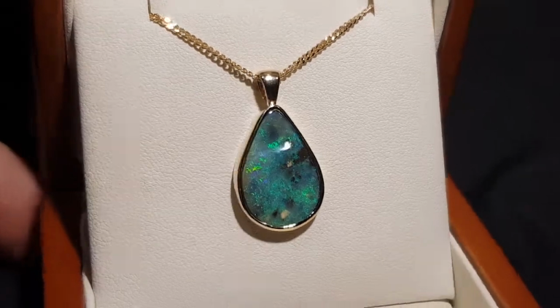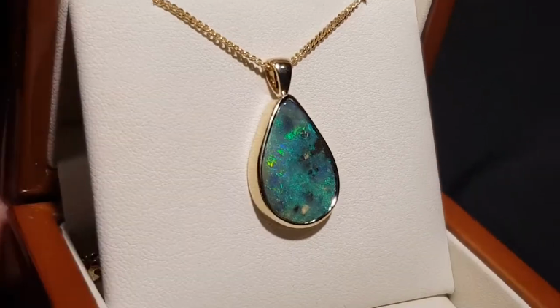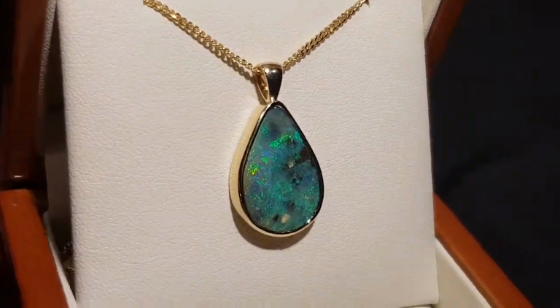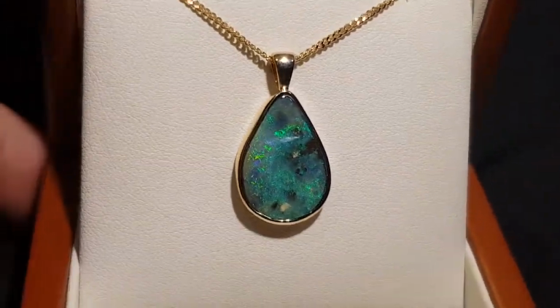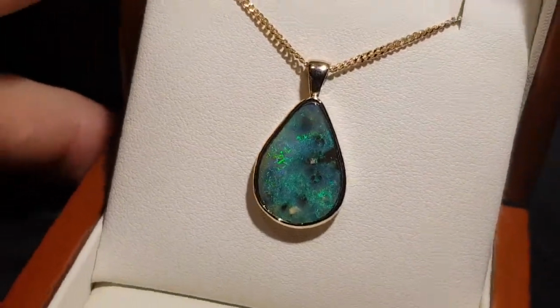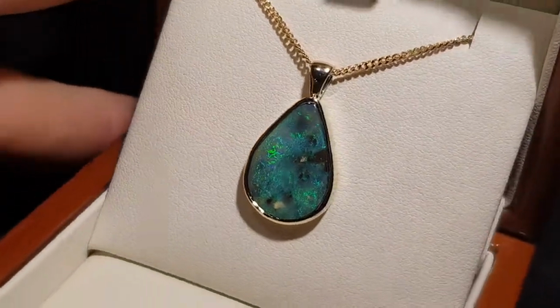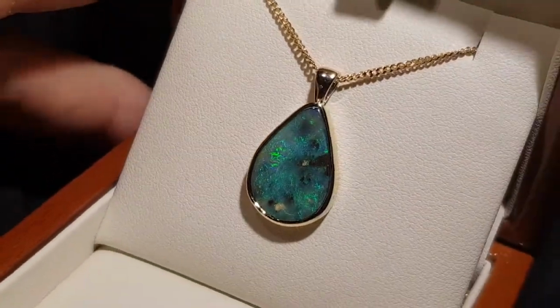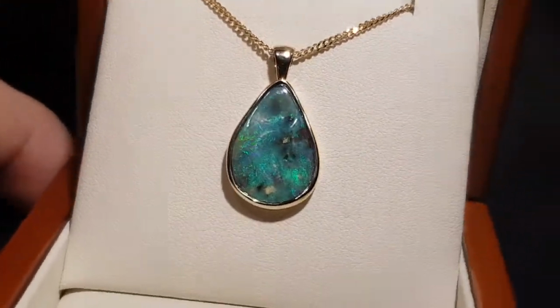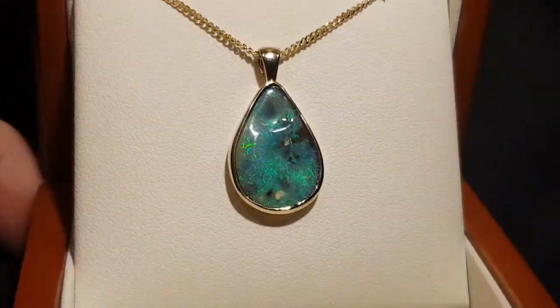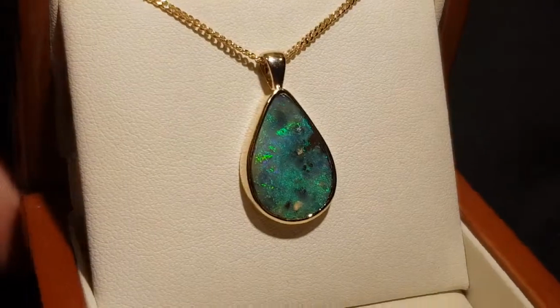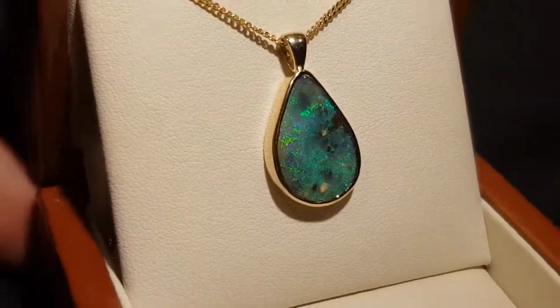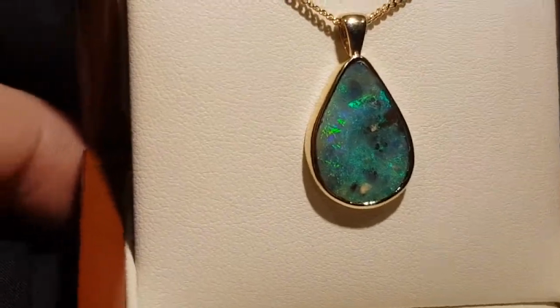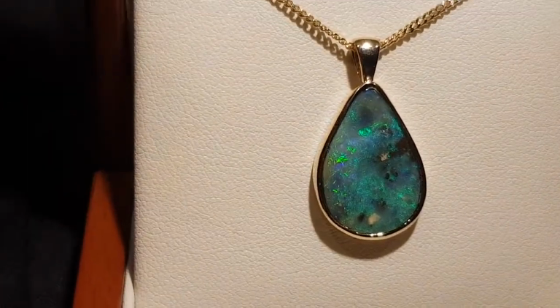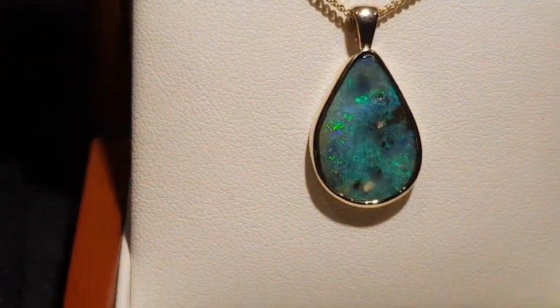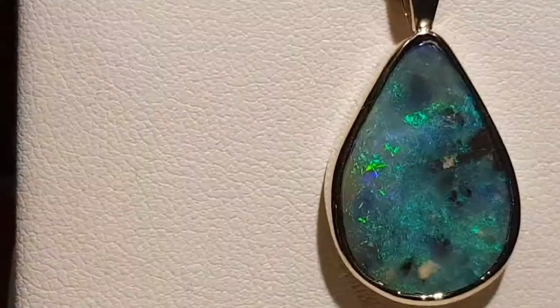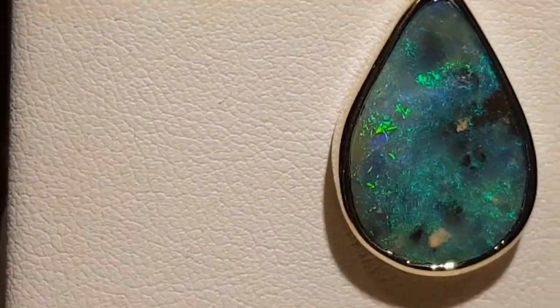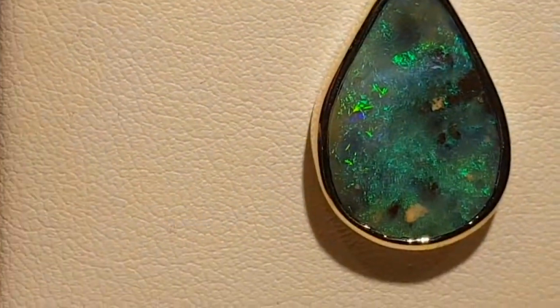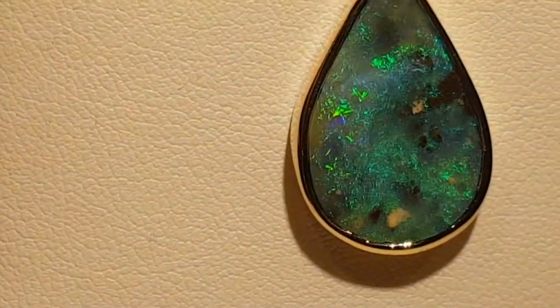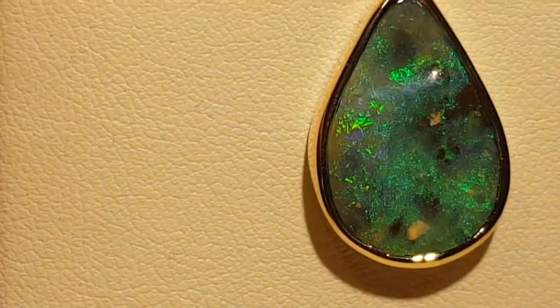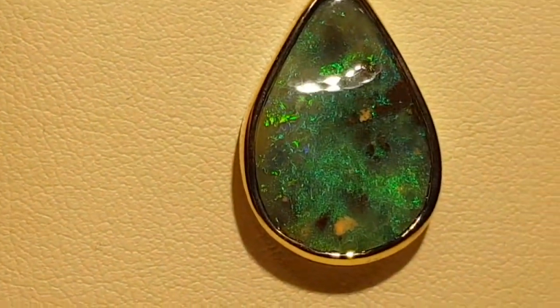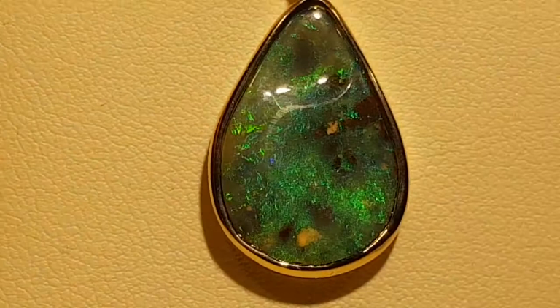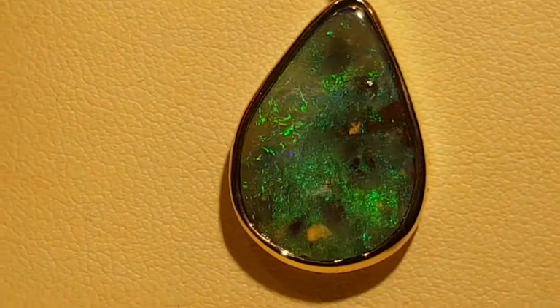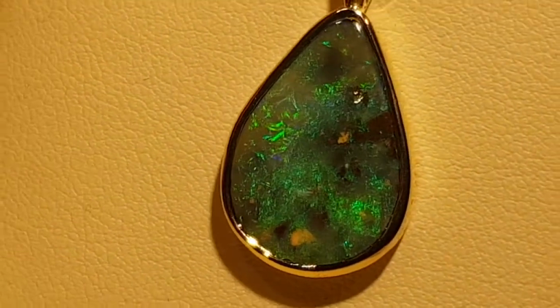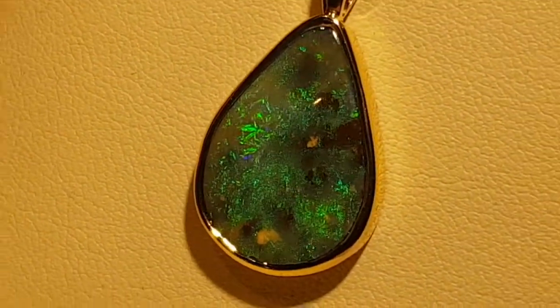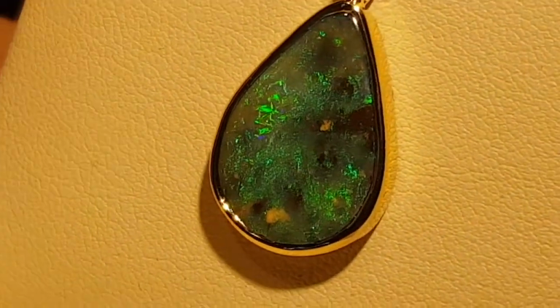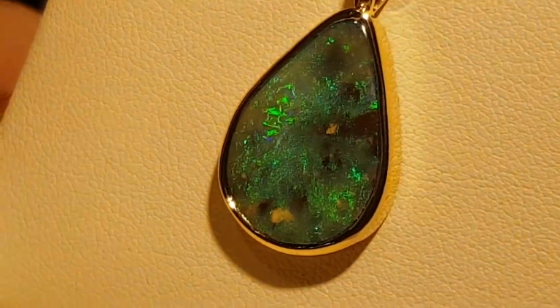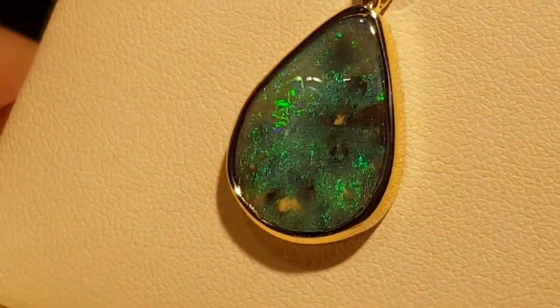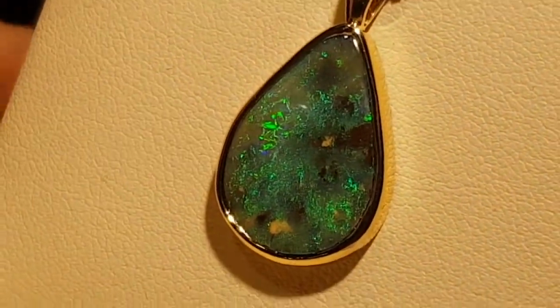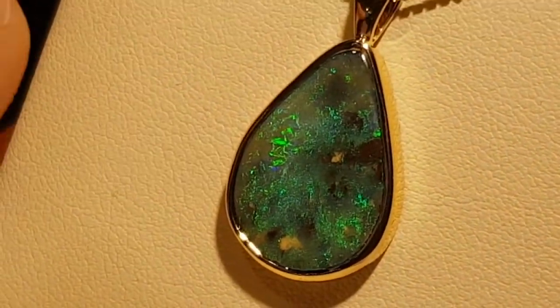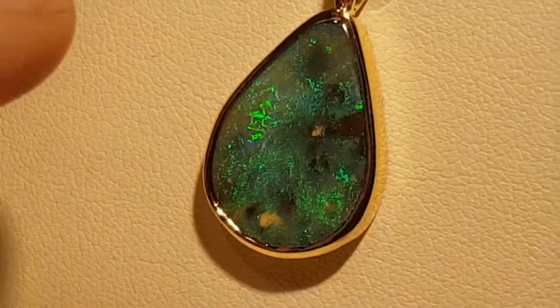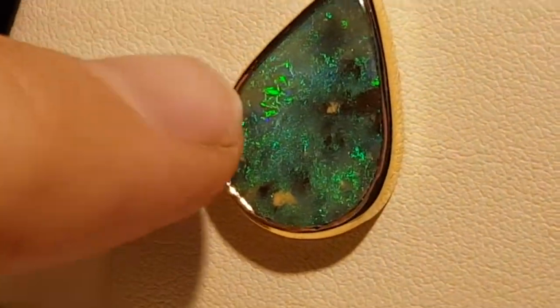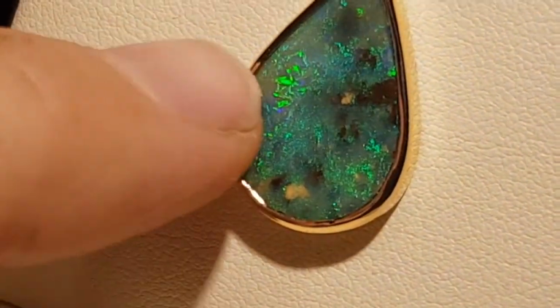Here we have a solid boulder opal, 100% natural and beautiful green colors. Let me show you this, let me get it right nice and close. This pattern, this pattern here, this pattern just over there.